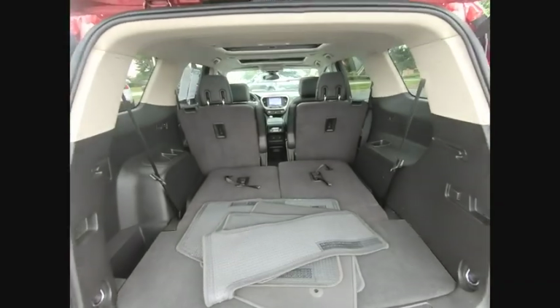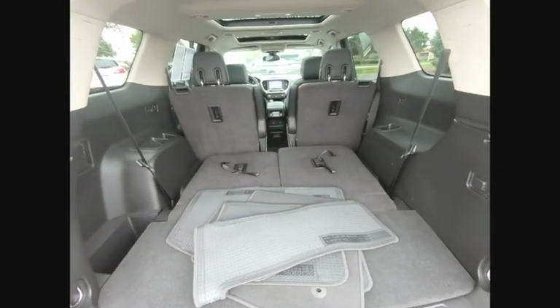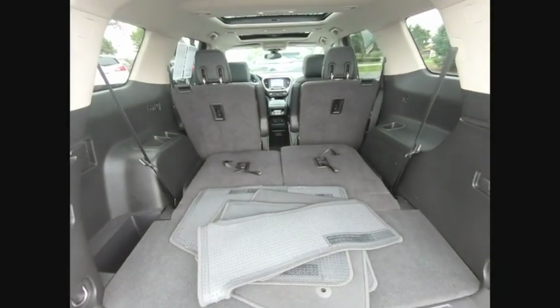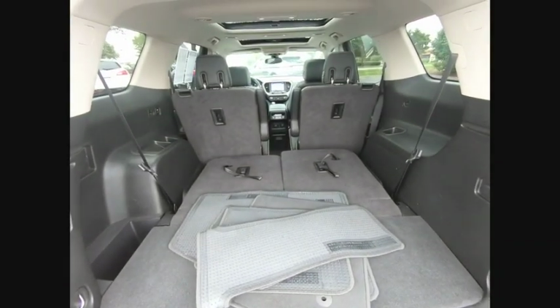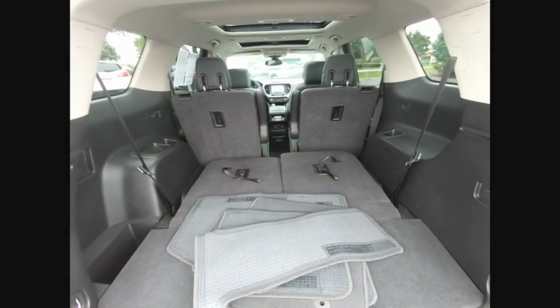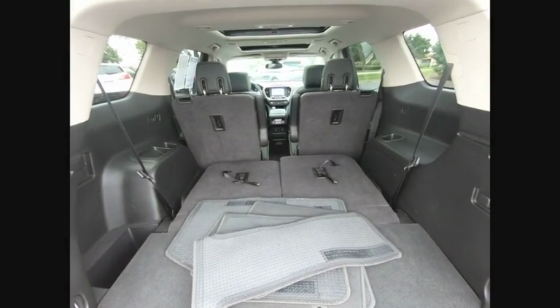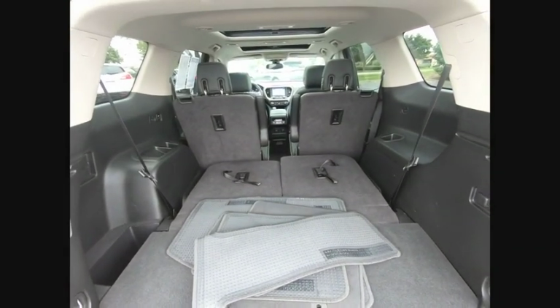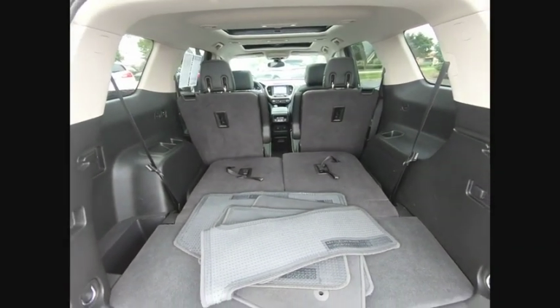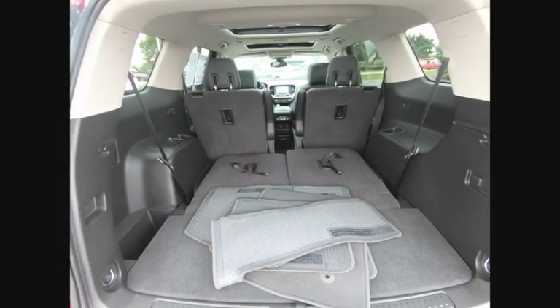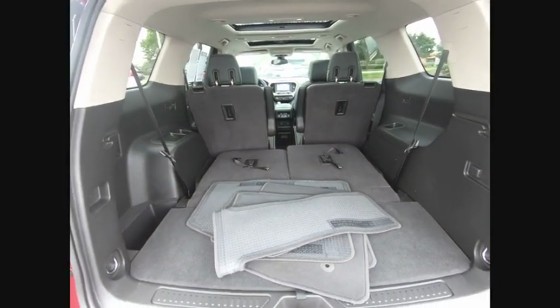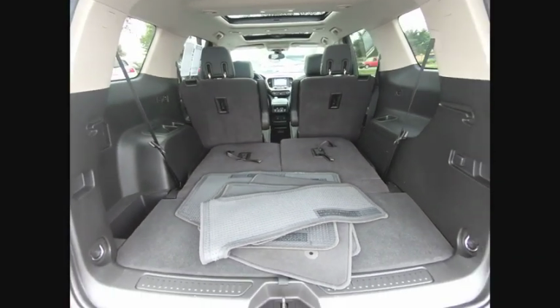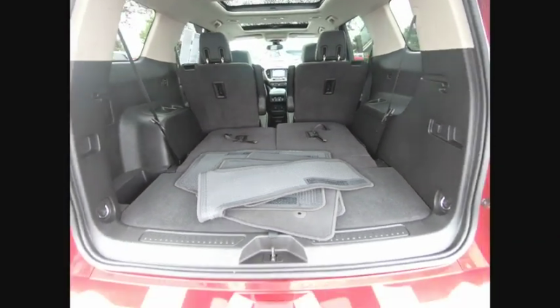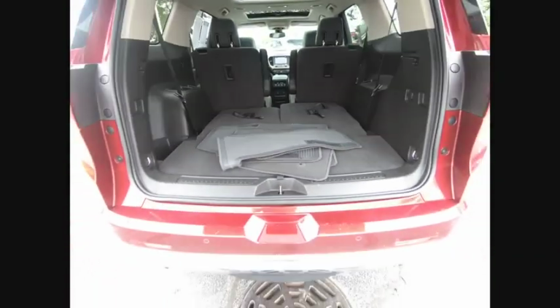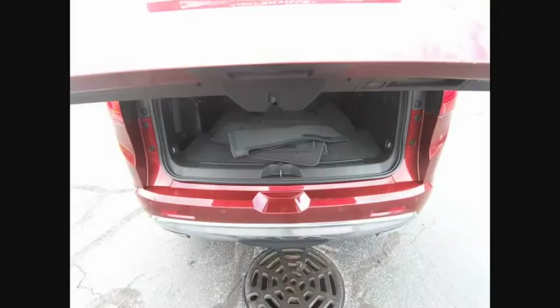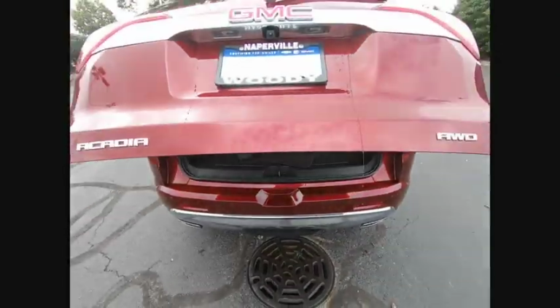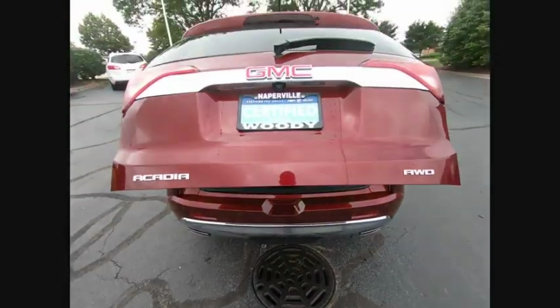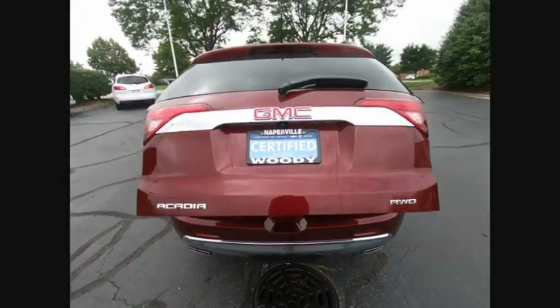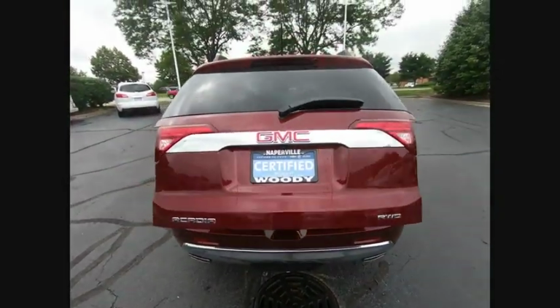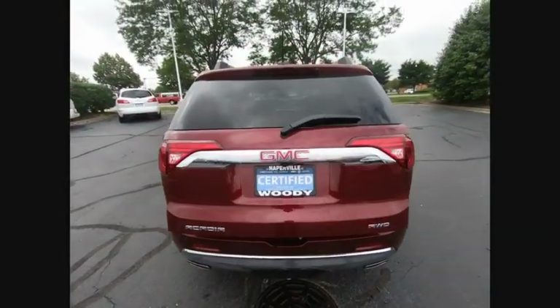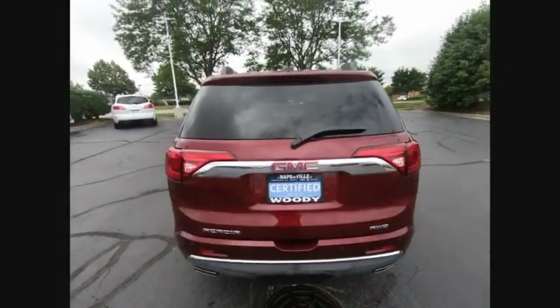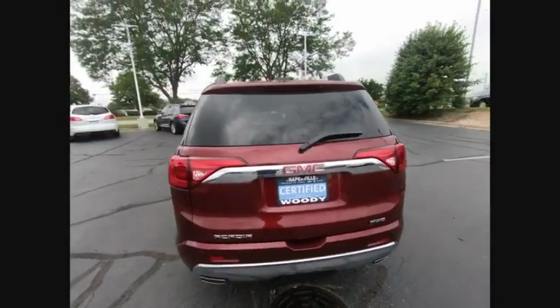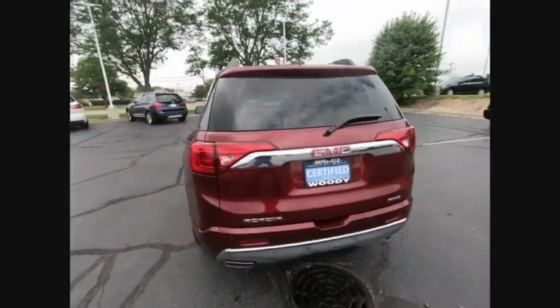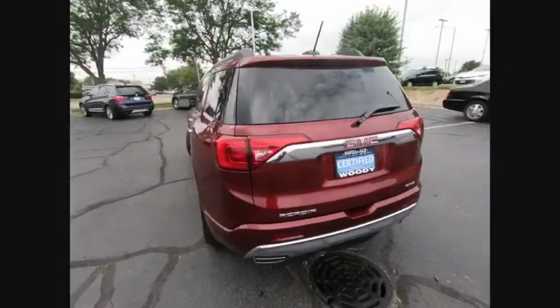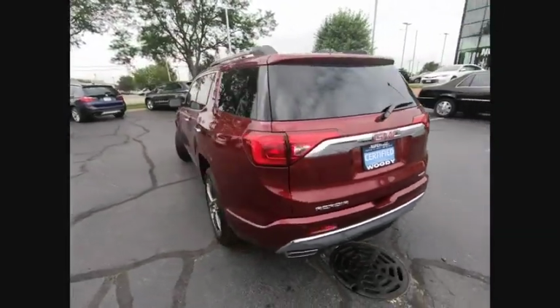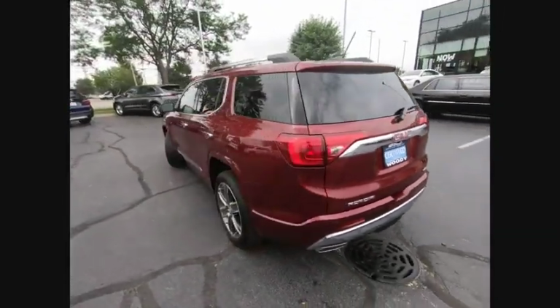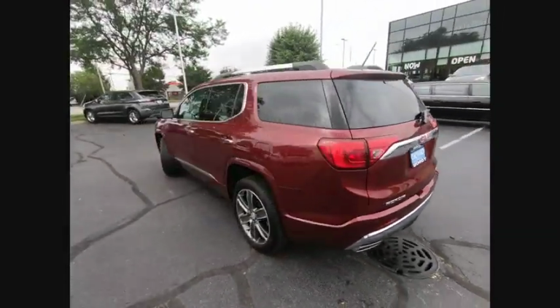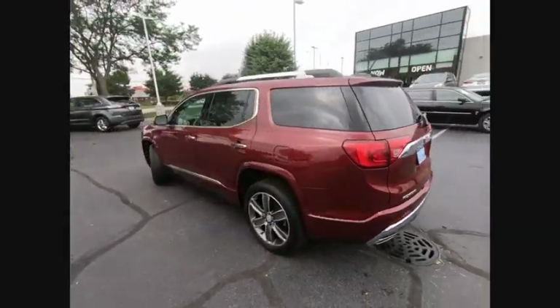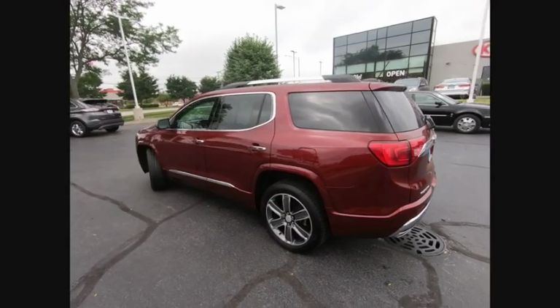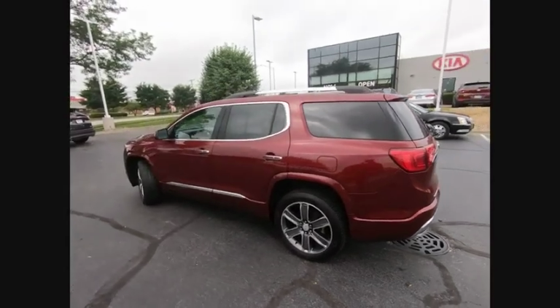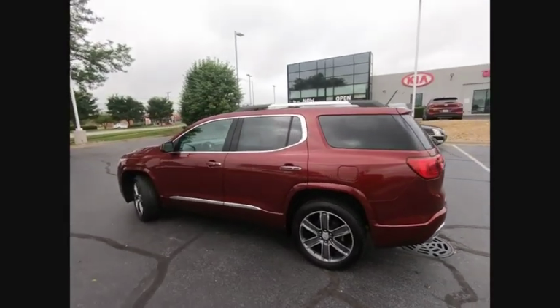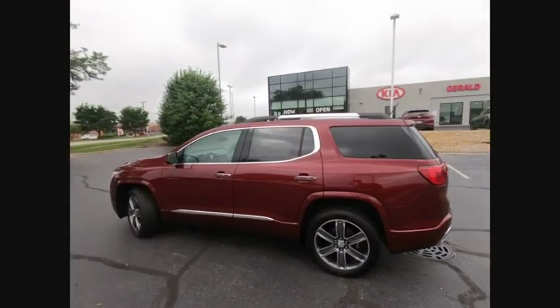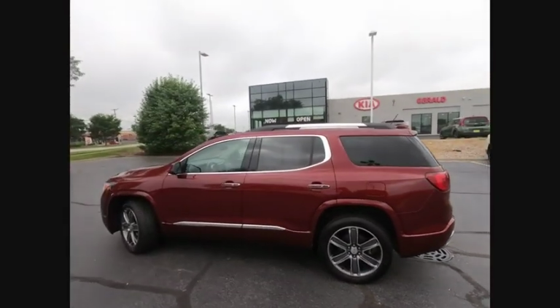Blind spot monitor, tow hitch, heated mirrors, all-wheel drive, aluminum wheels, power lift gate, intermittent wipers, daytime running lights, remote engine start, four-wheel disc brakes.